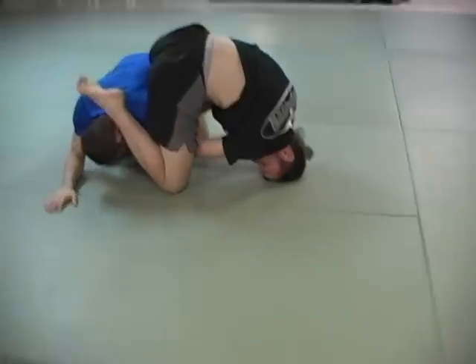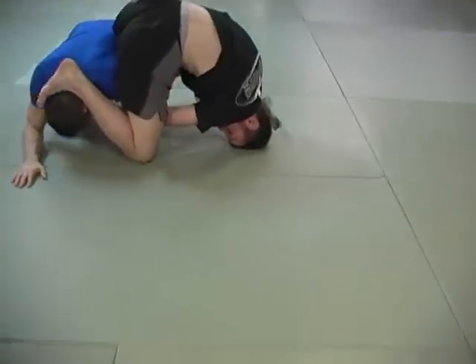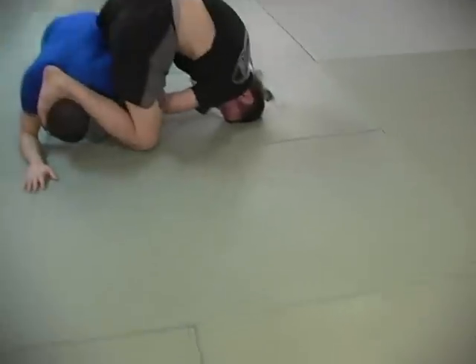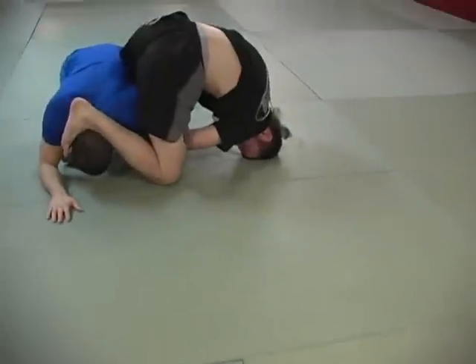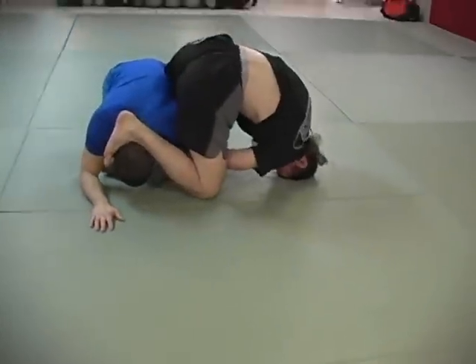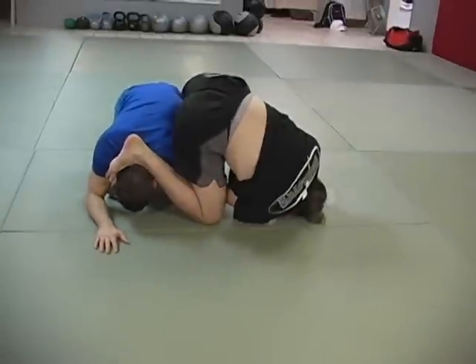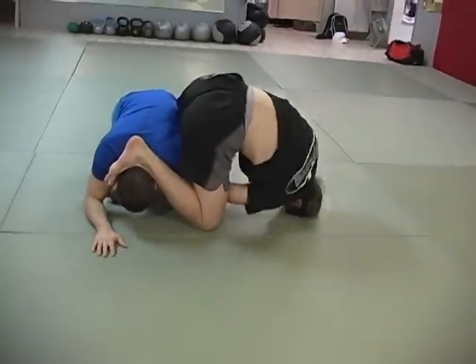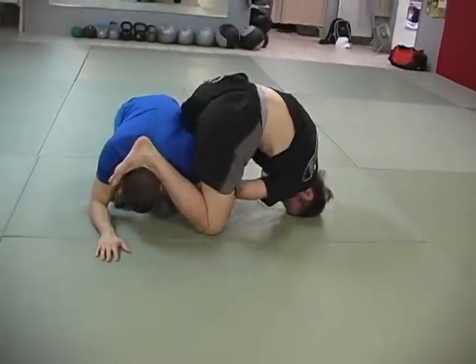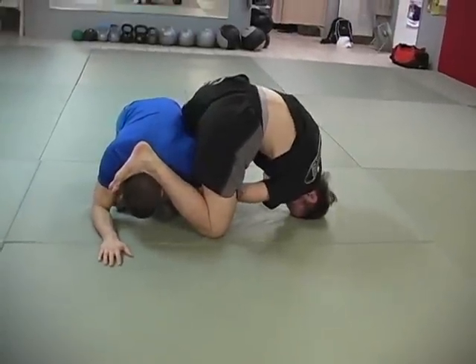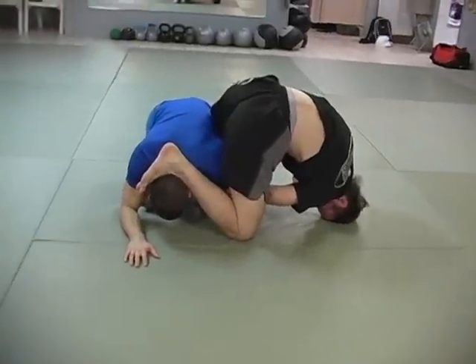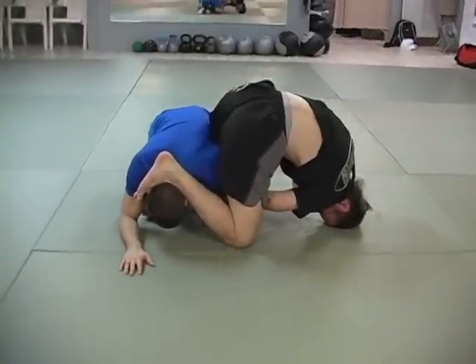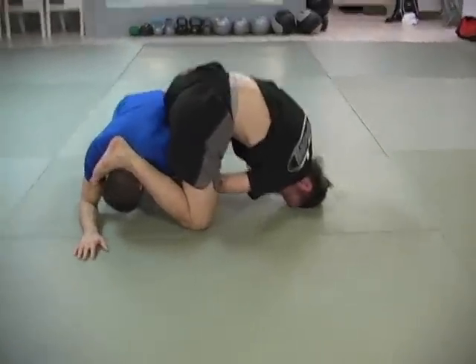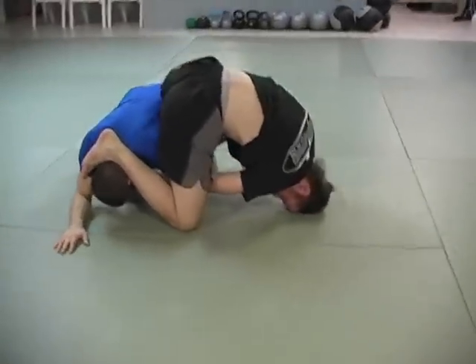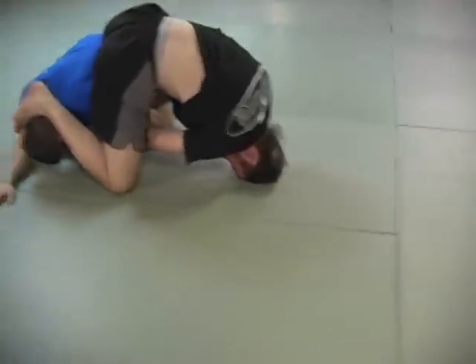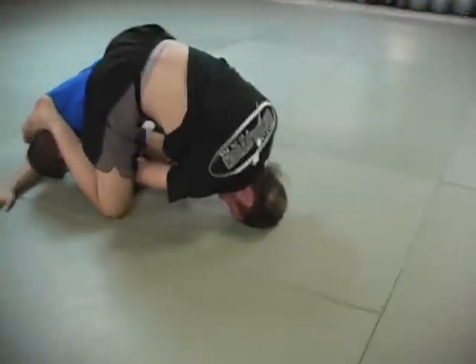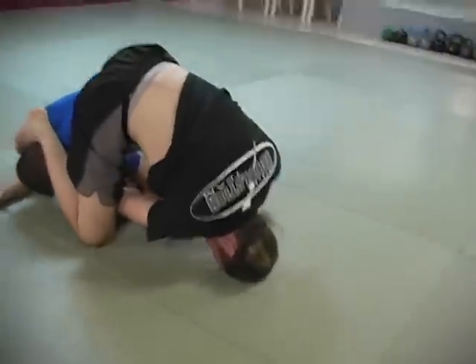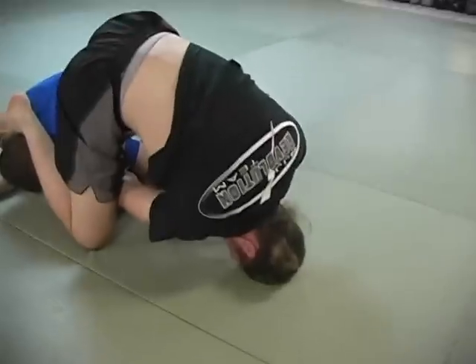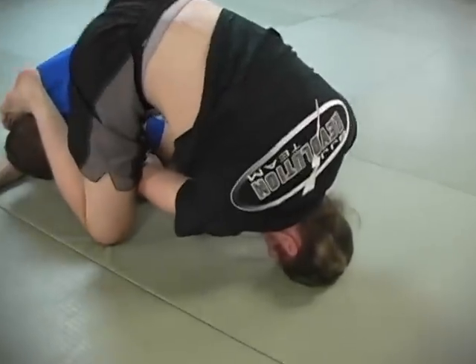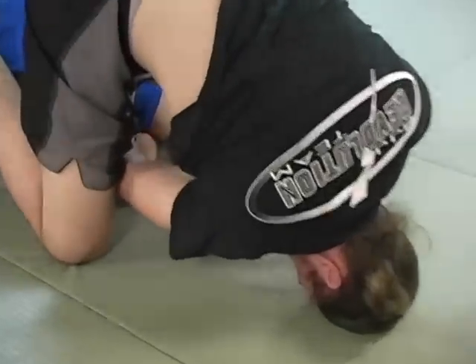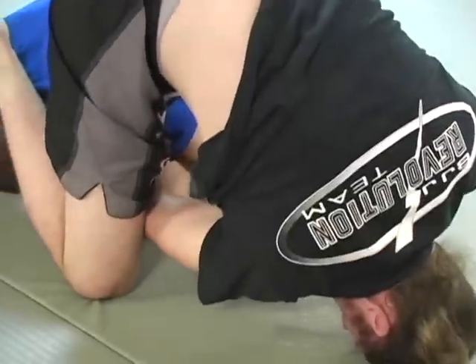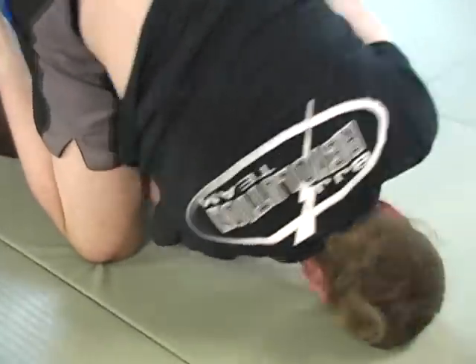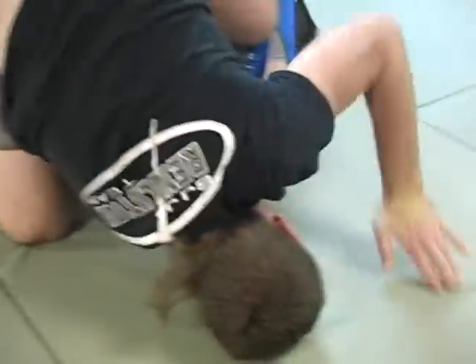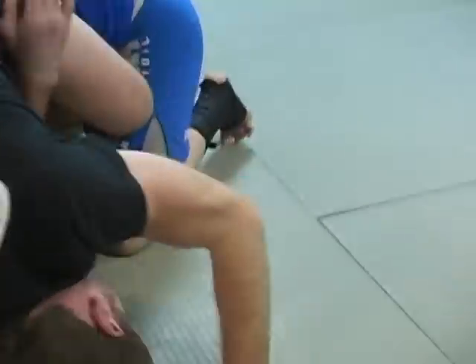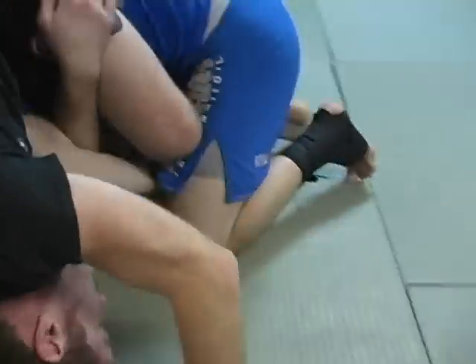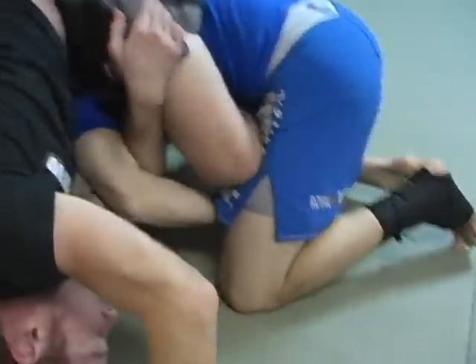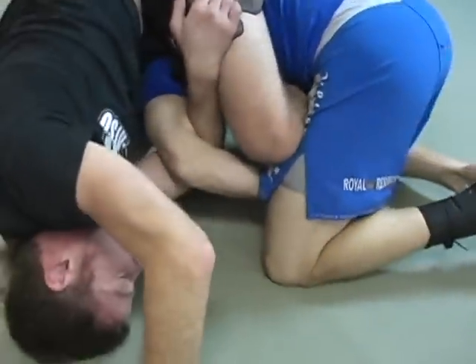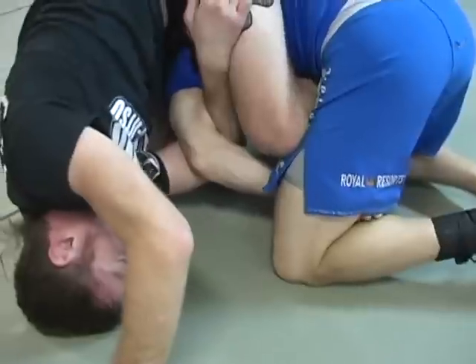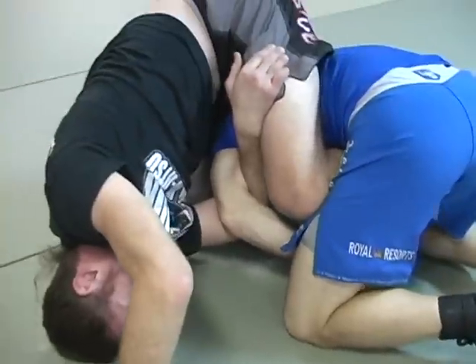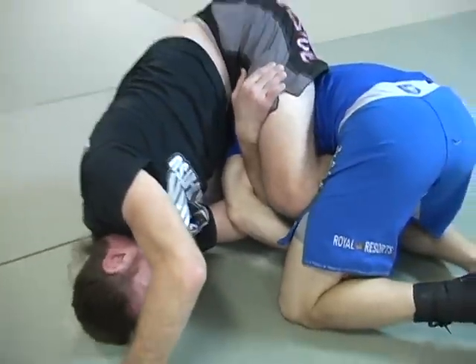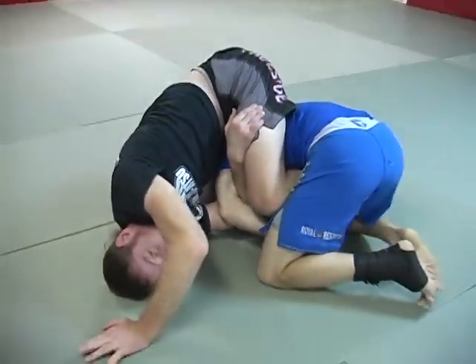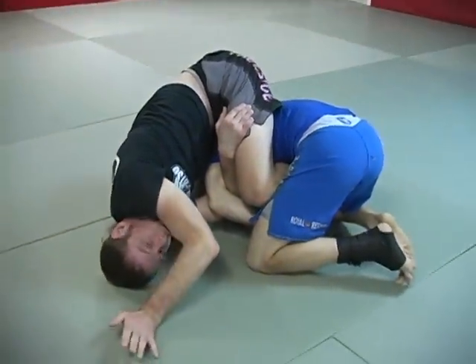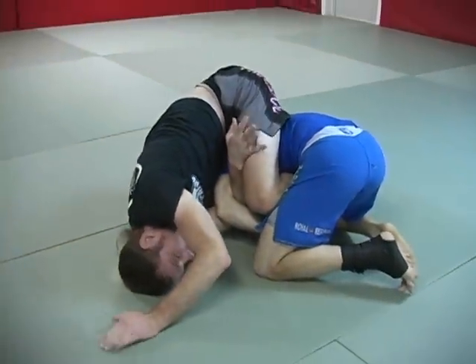So I got this position. I try to roll him, it's not happening. I'm going to pass my hand through — watch my right hand comes under and connects to my hip on this side. From here, this frees up my left hand.